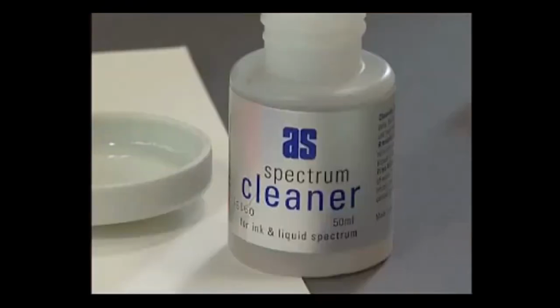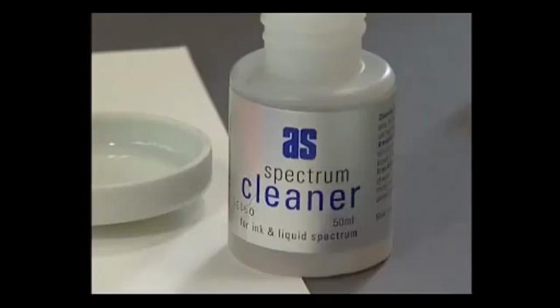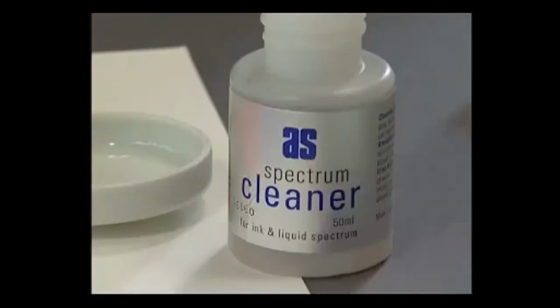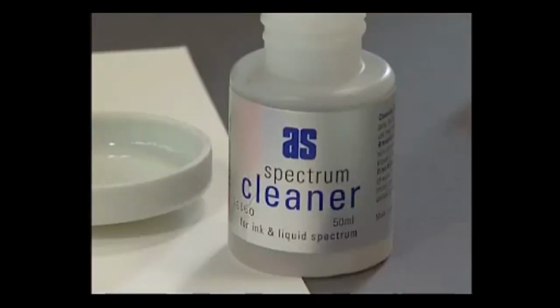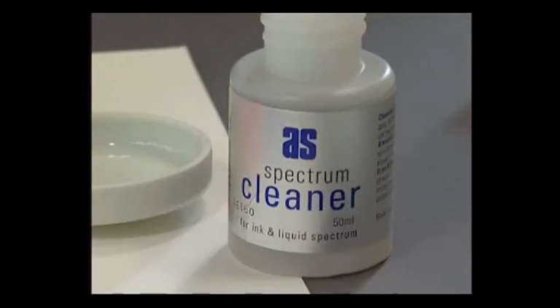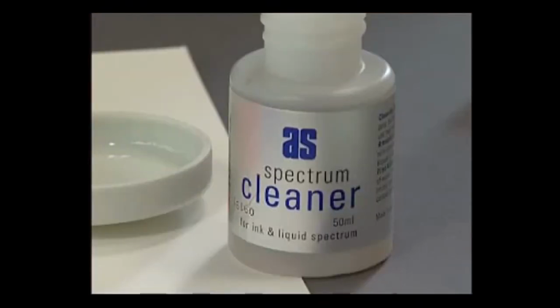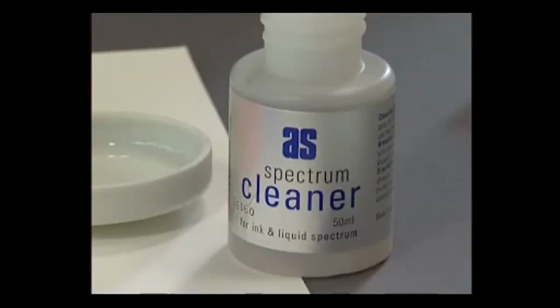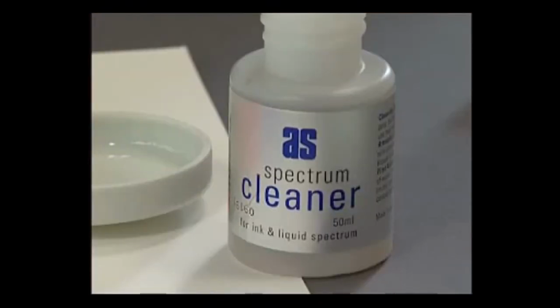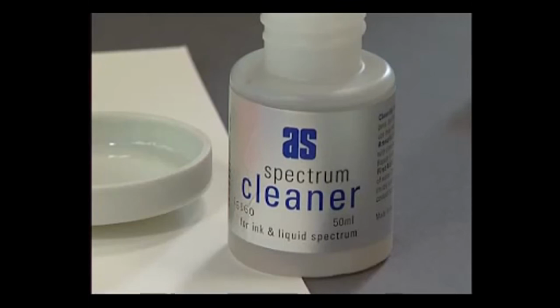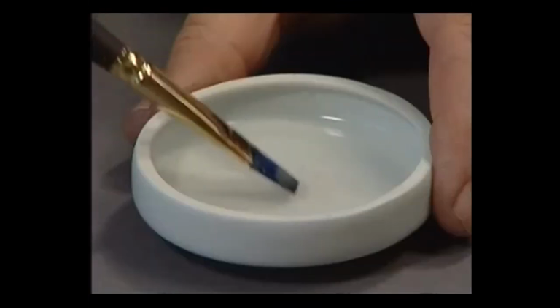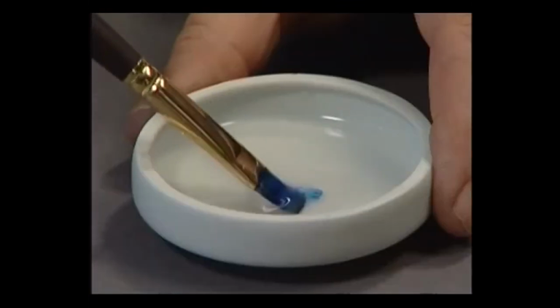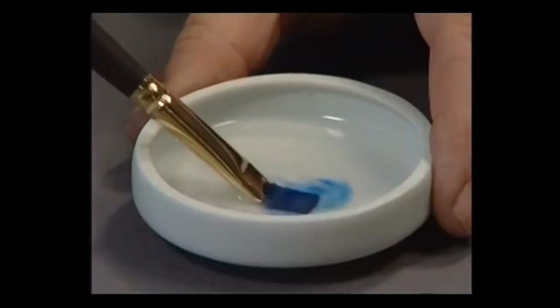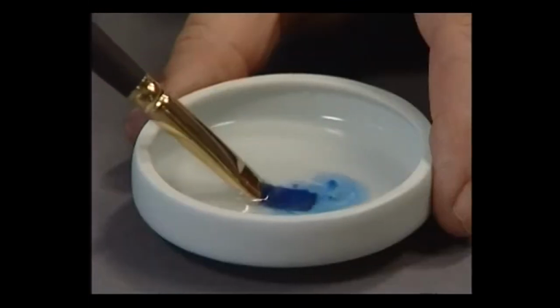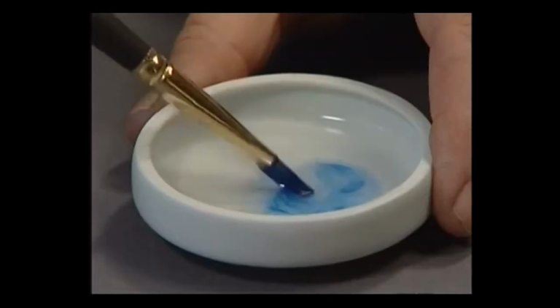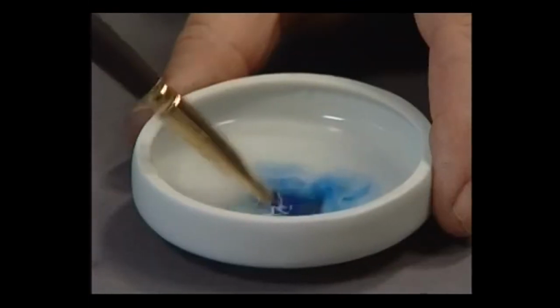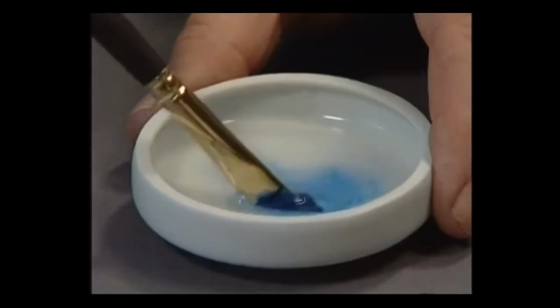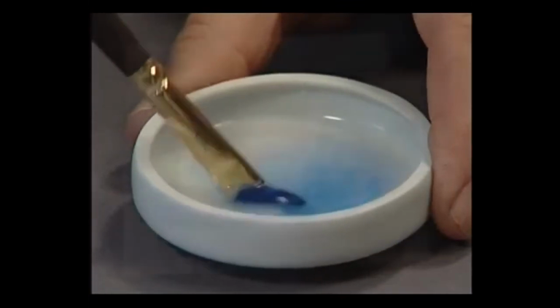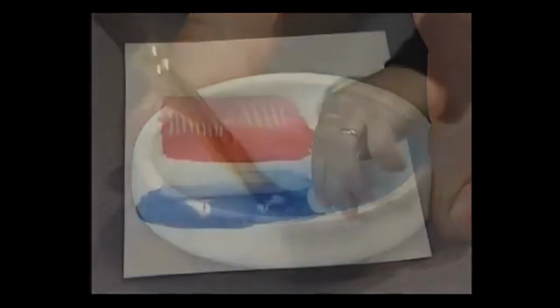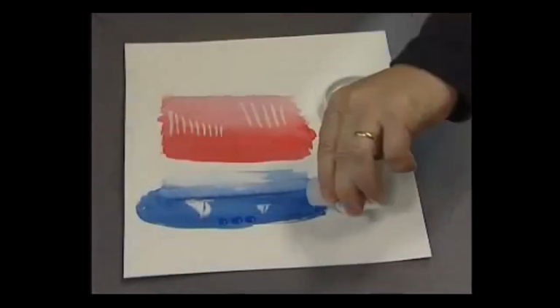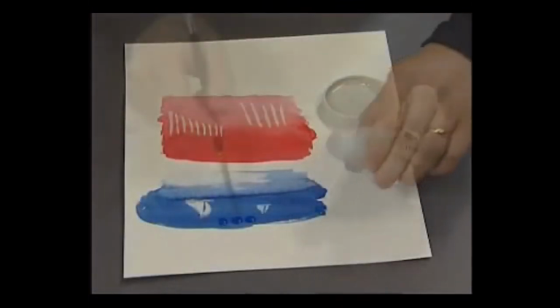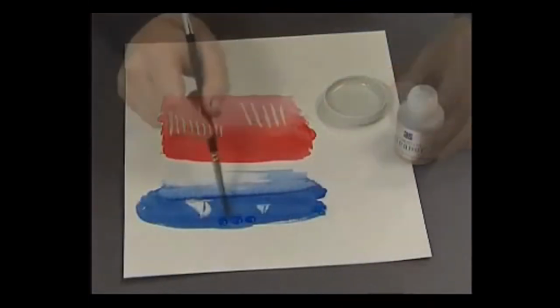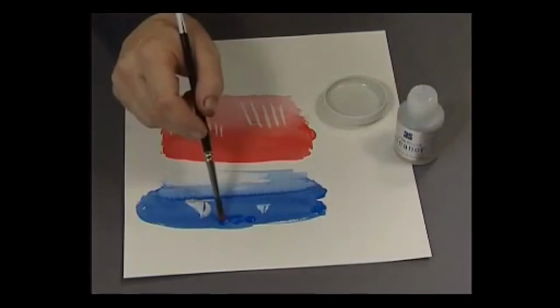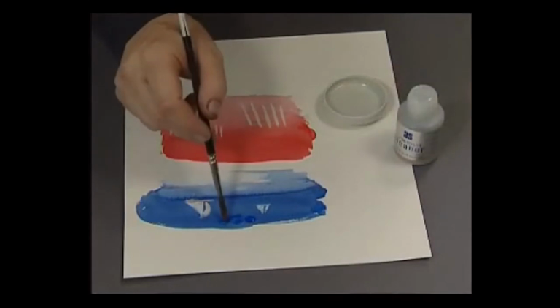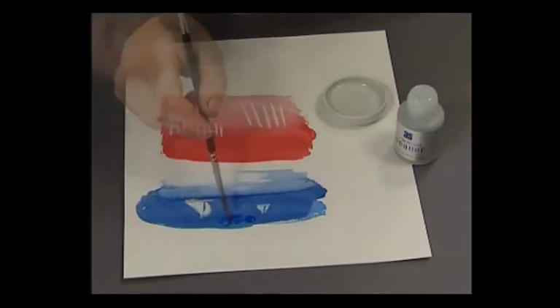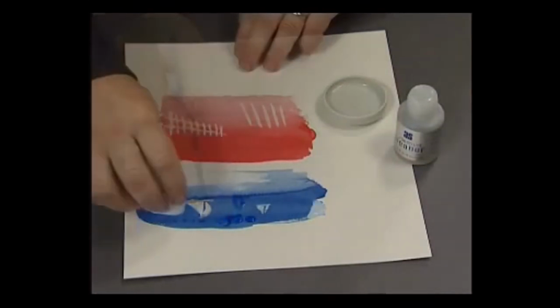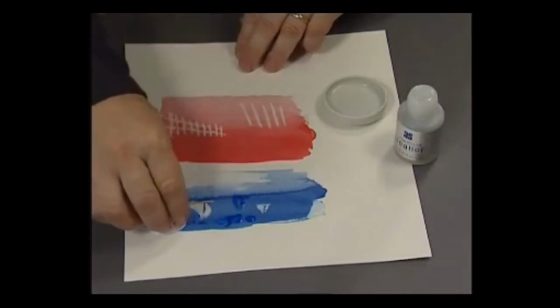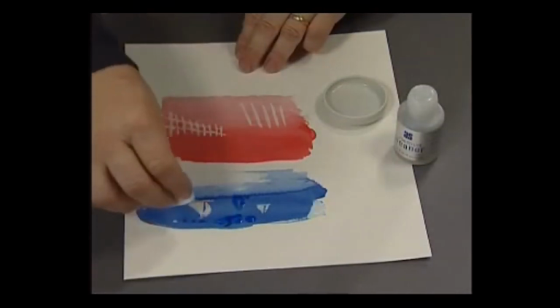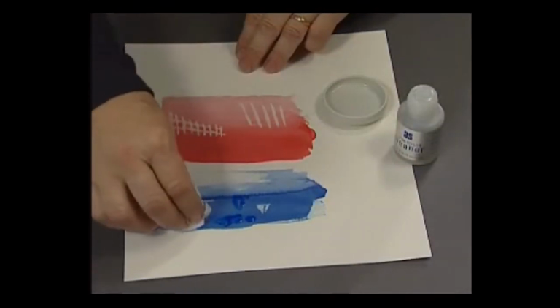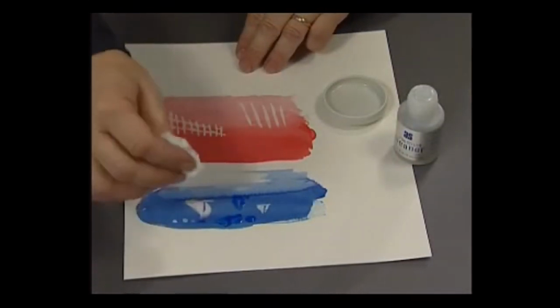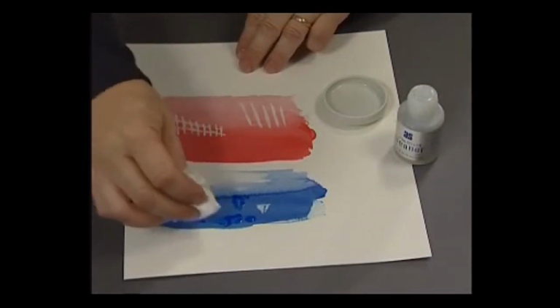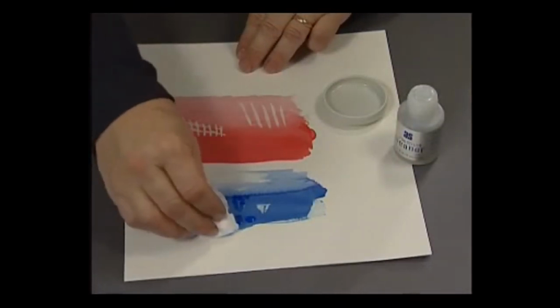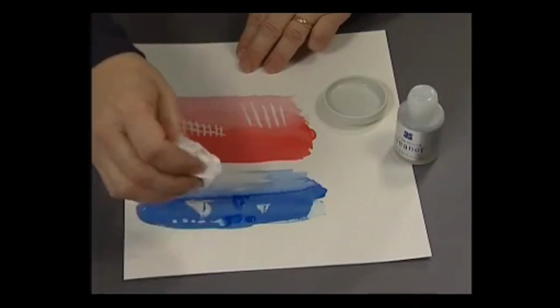Another product in this group is Liquid Spectrum Cleaner. As well as the obvious uses of cleaning pens and brushes, ink can be dissolved and removed to correct mistakes or create exciting and unusual effects.